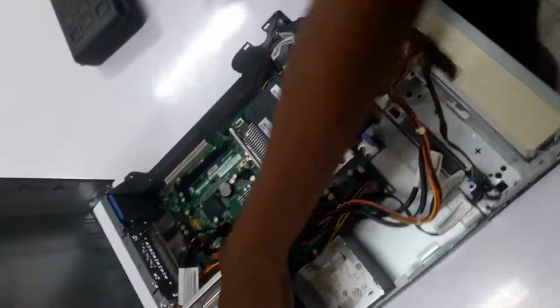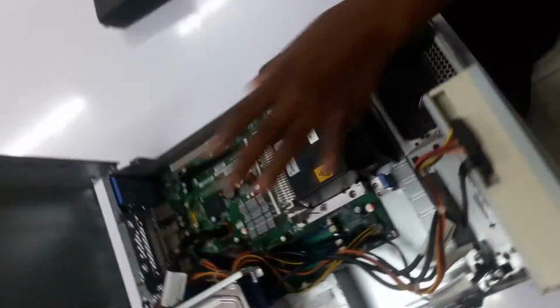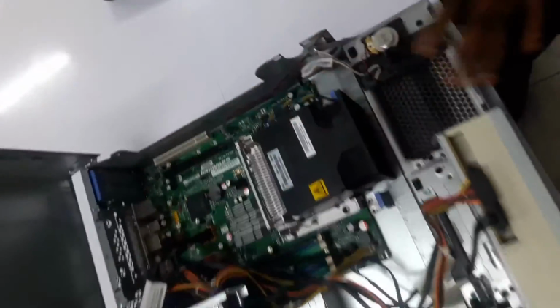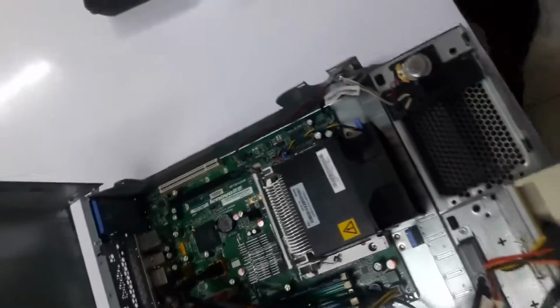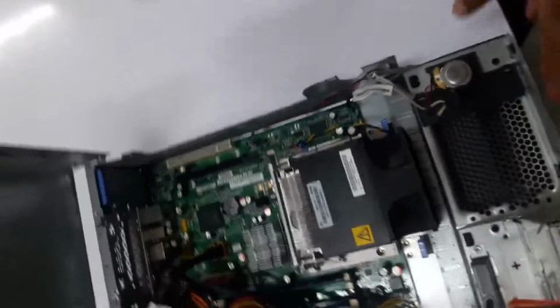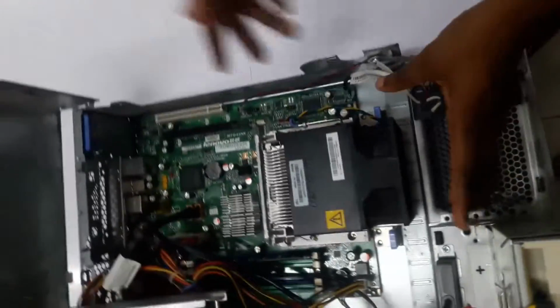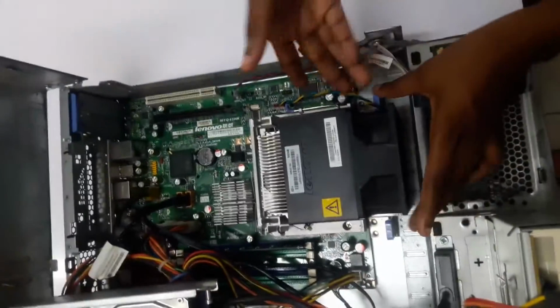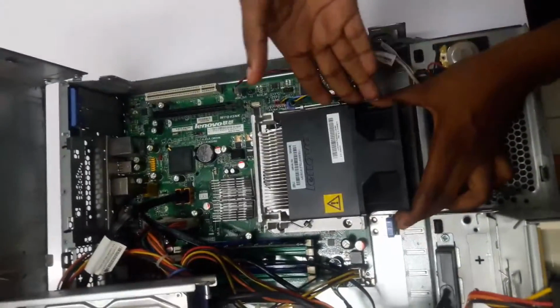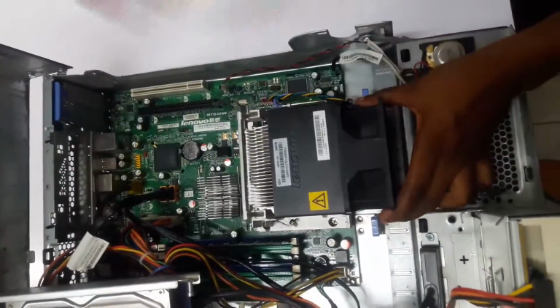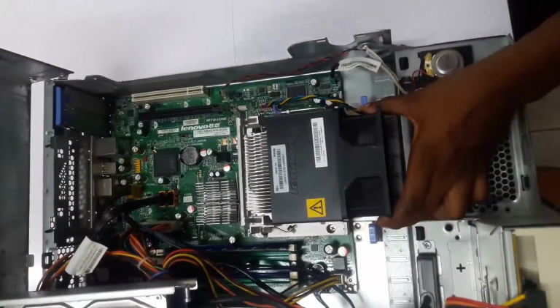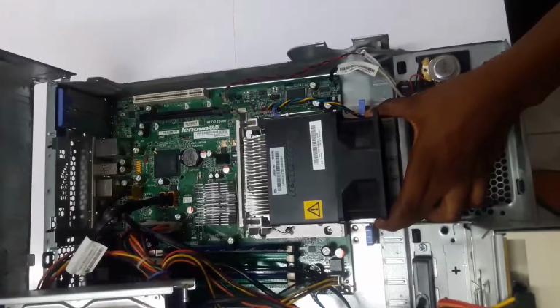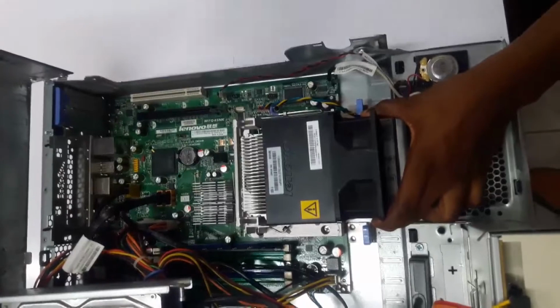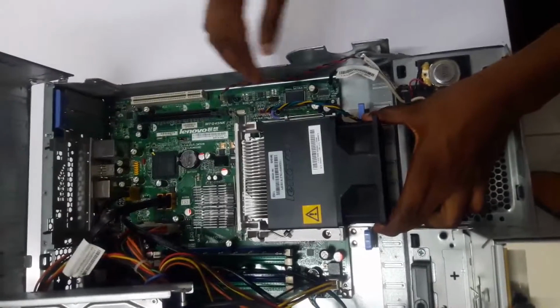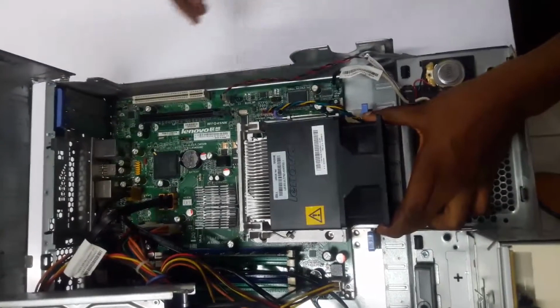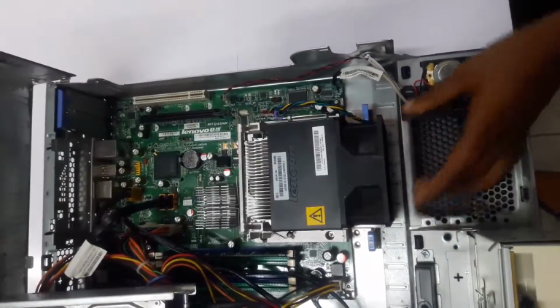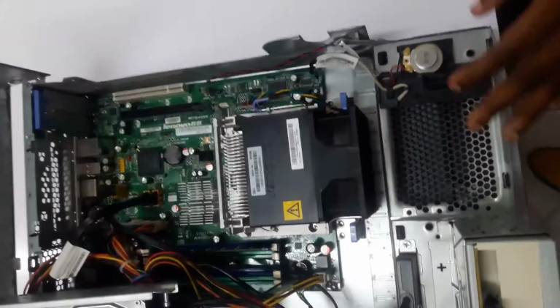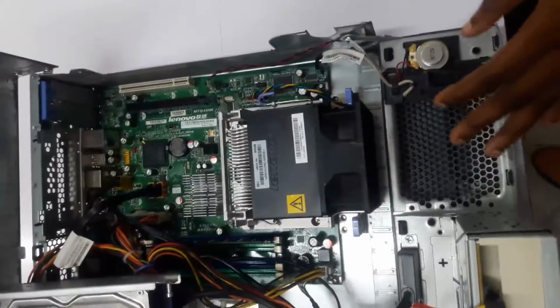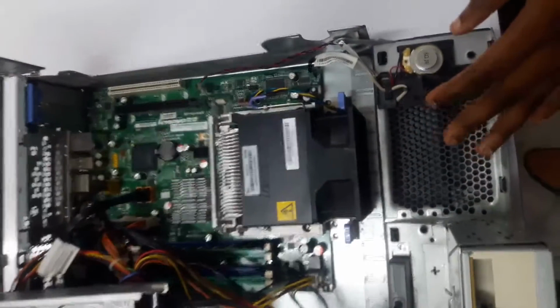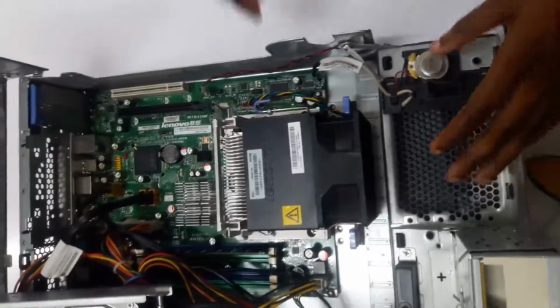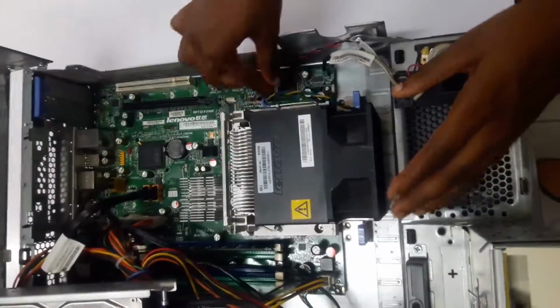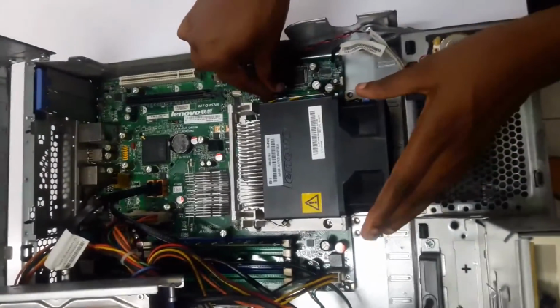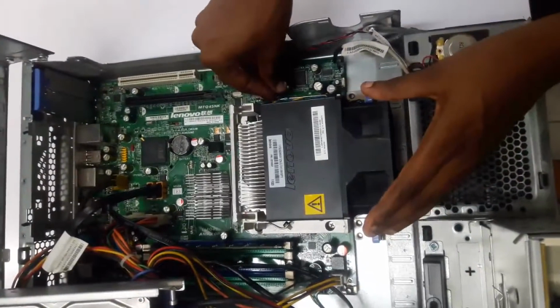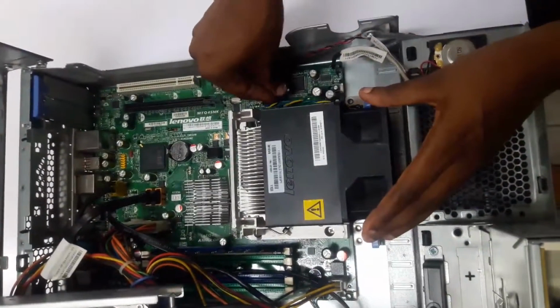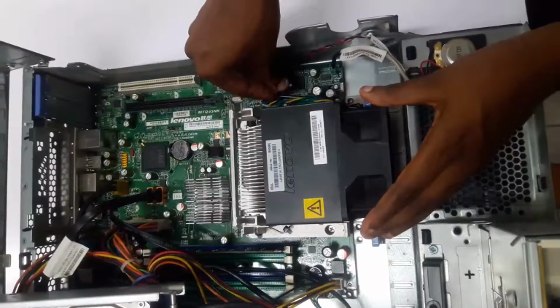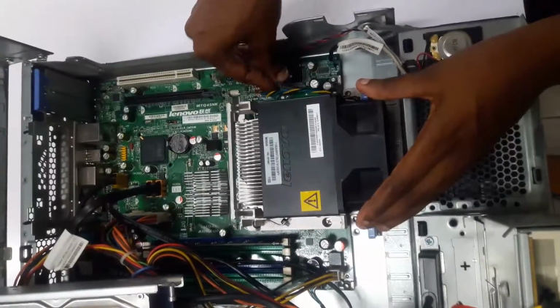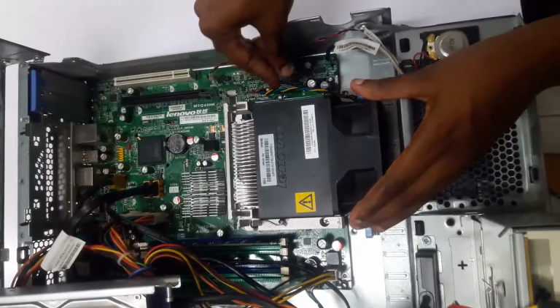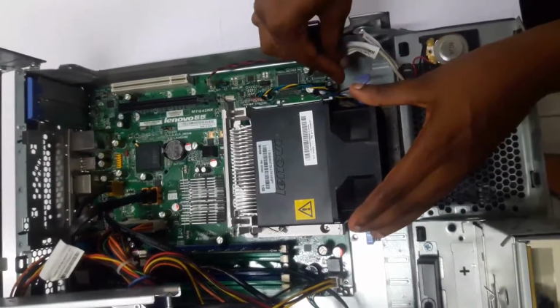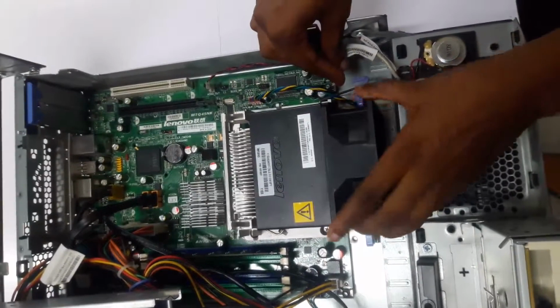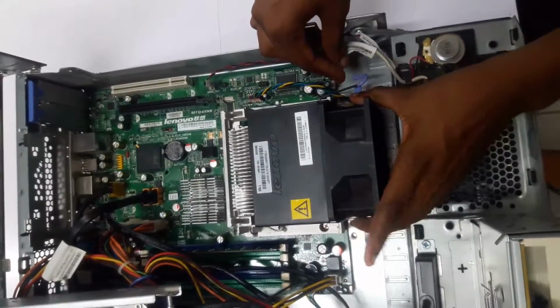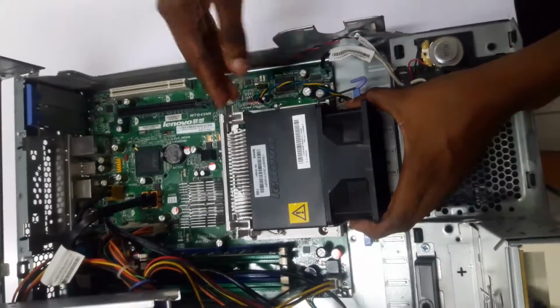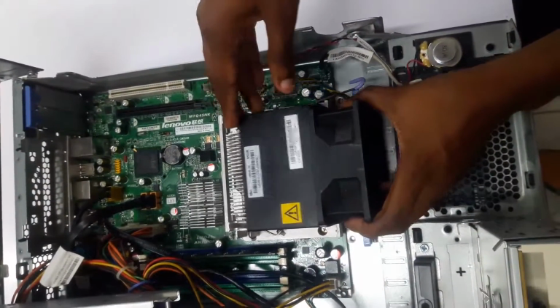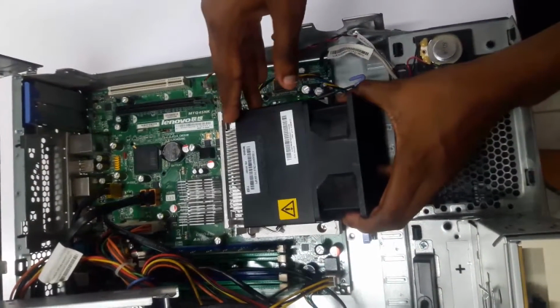We are now able to view our fan. Here is the fan. We're going to pull our pin here so that we may be able to get to our fan.